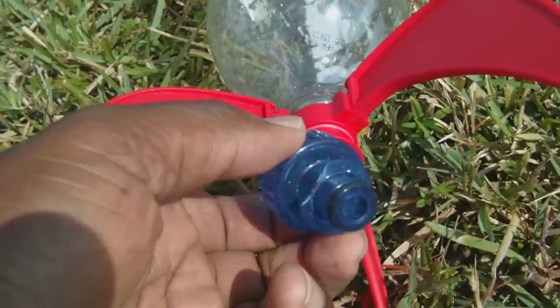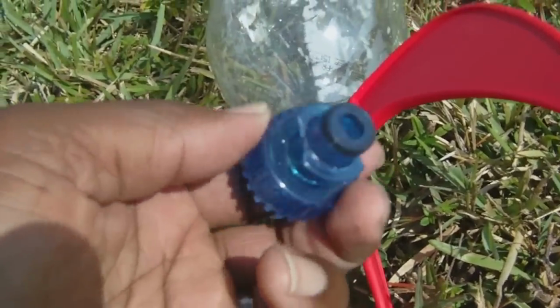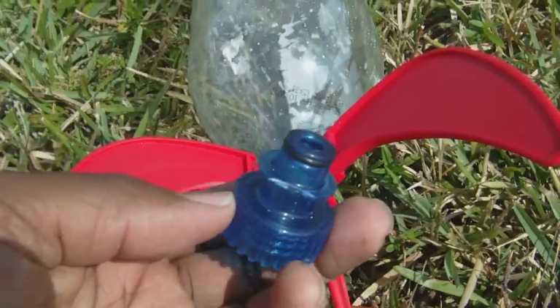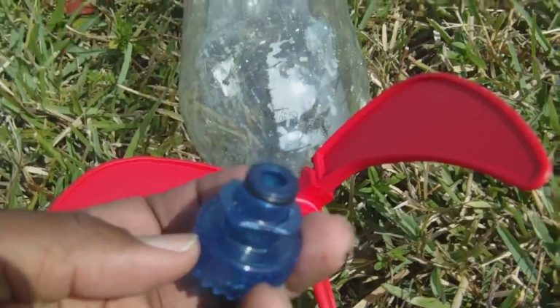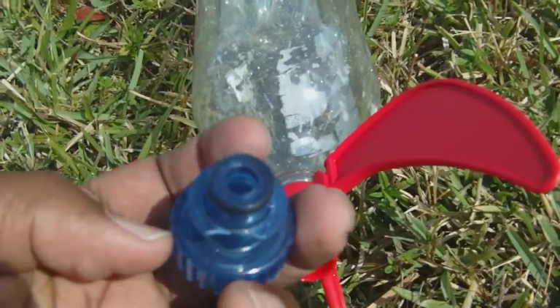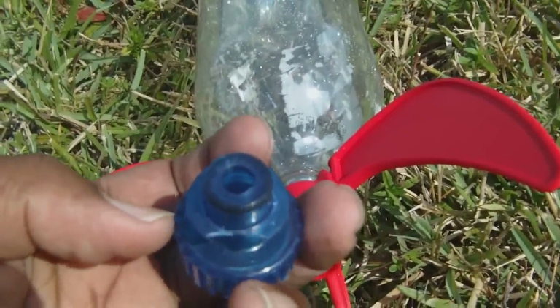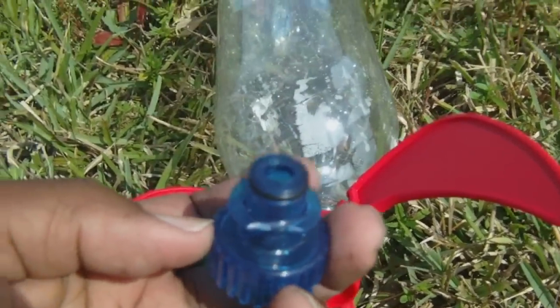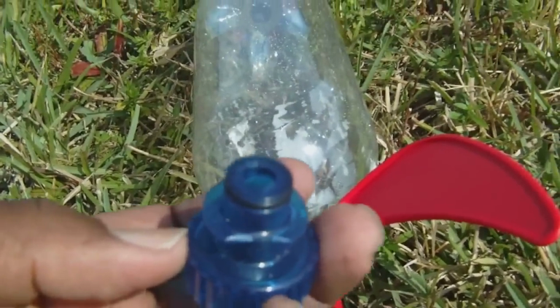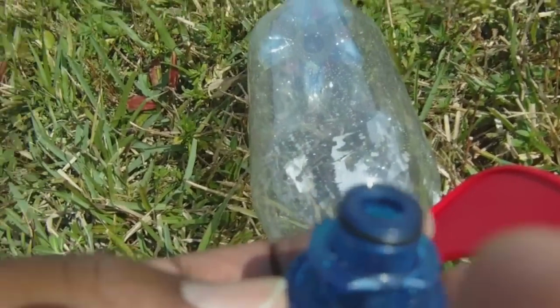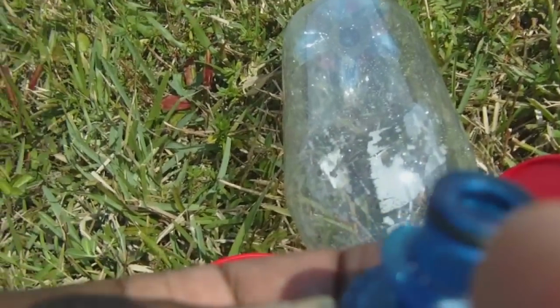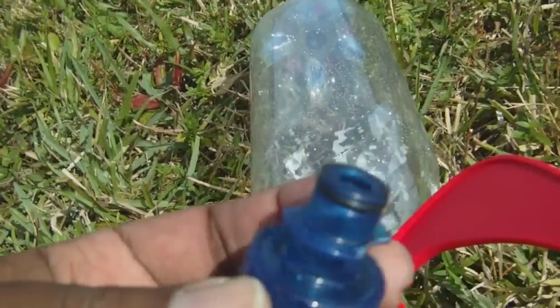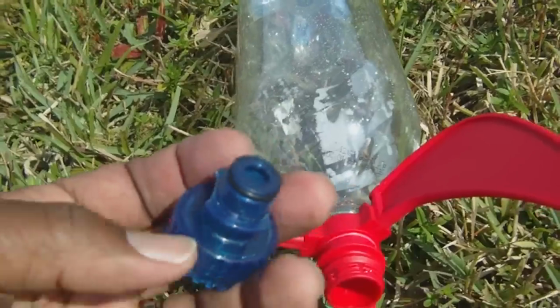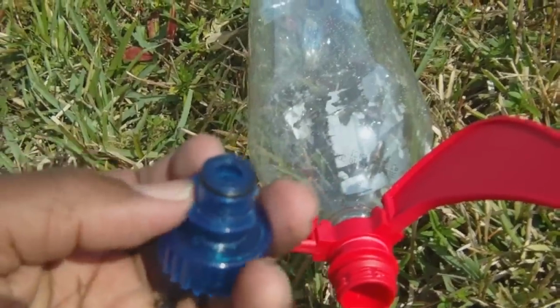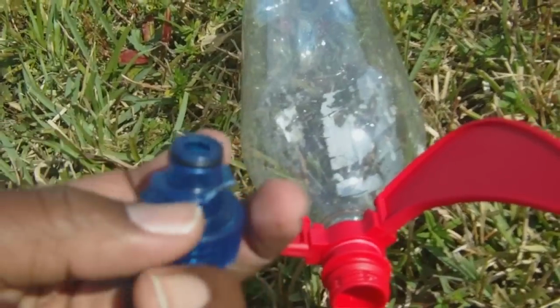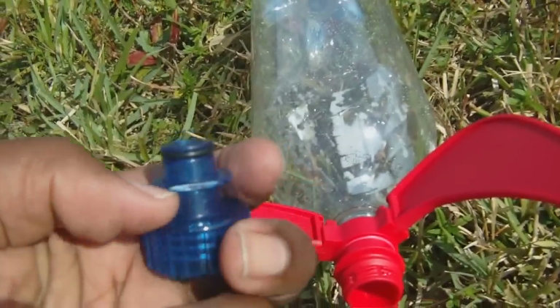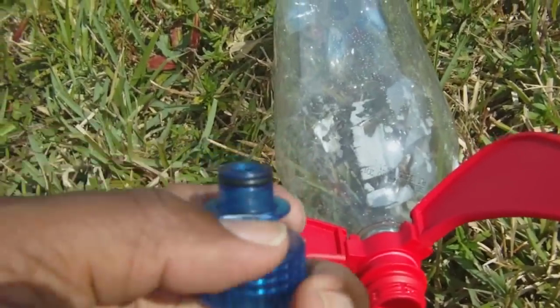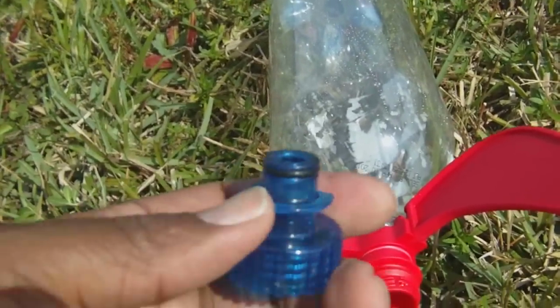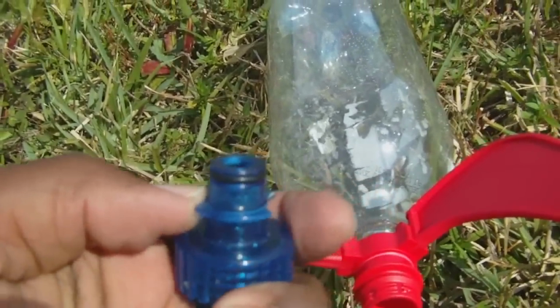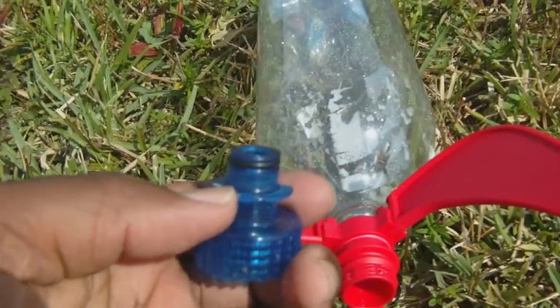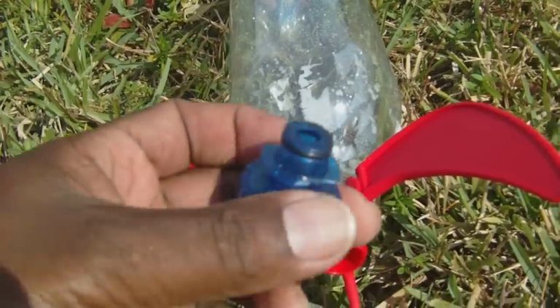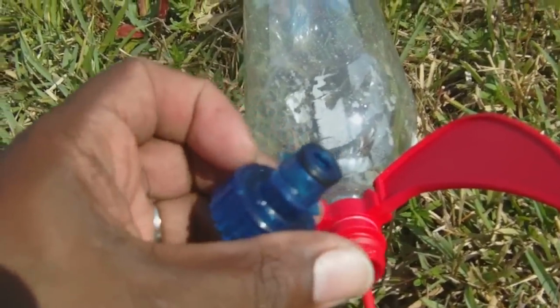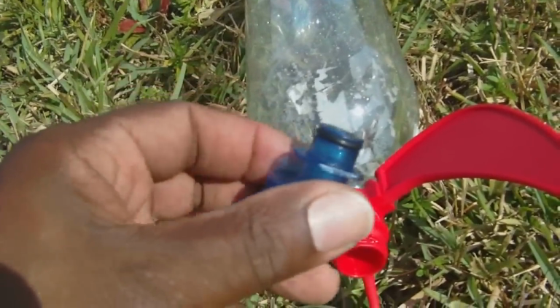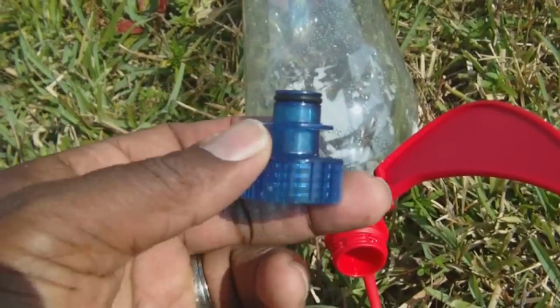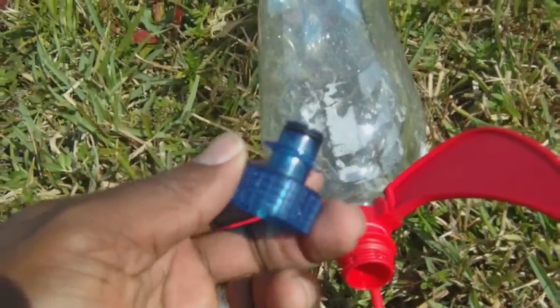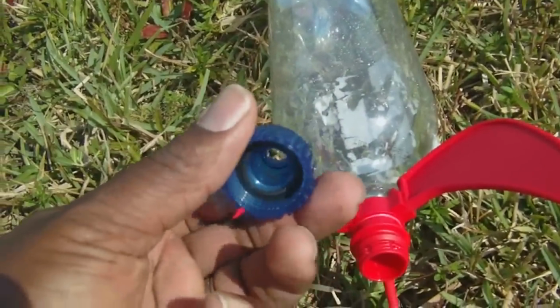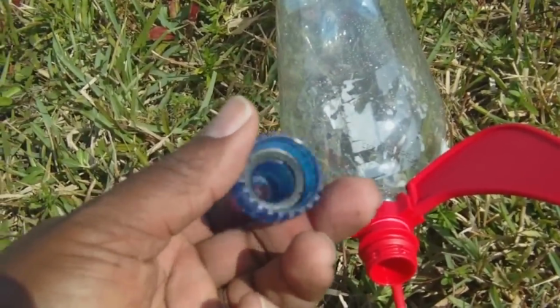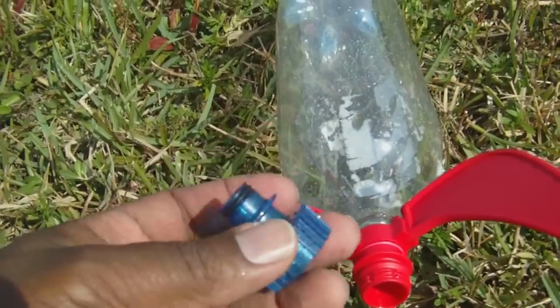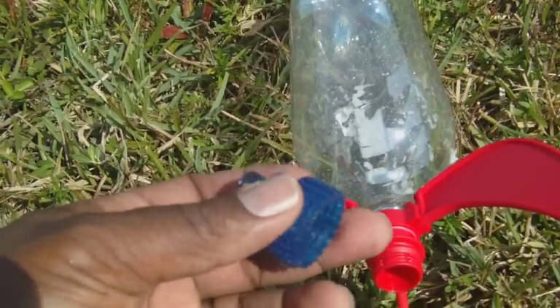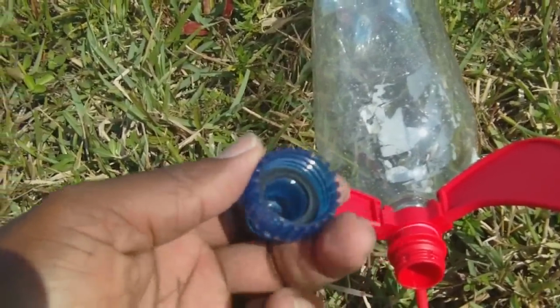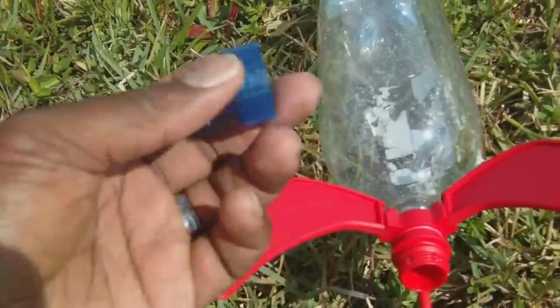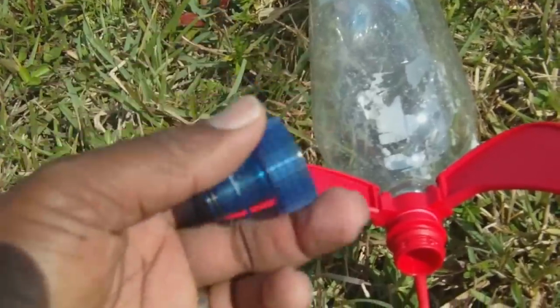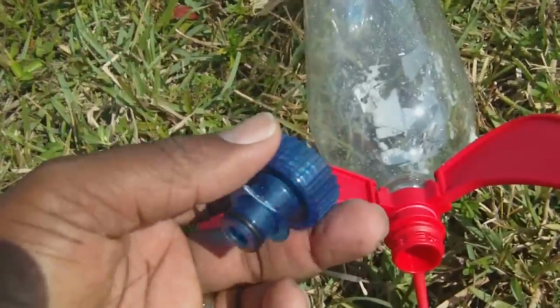Something I noticed about the Quest nozzle, though, is these two edges have broken off. That might be a weakness in the design — maybe this is a fragile plastic — but that's a whole other story.